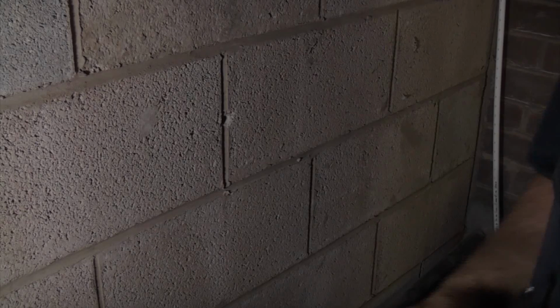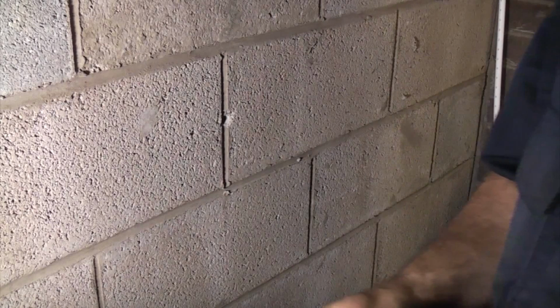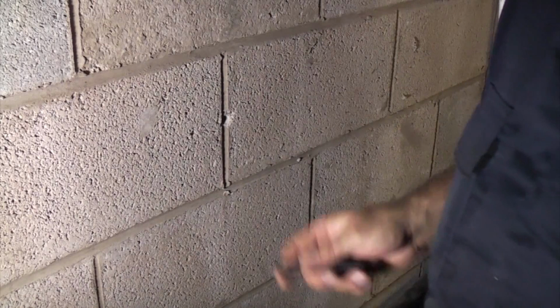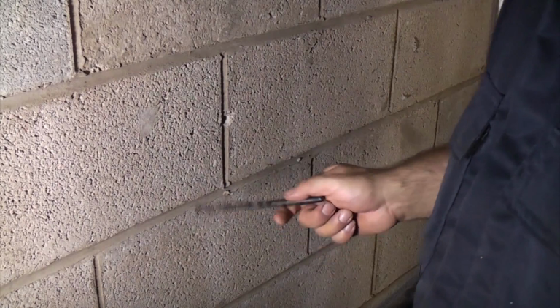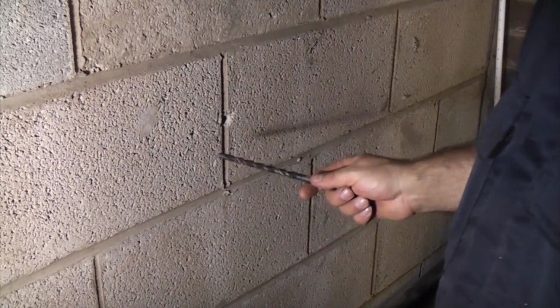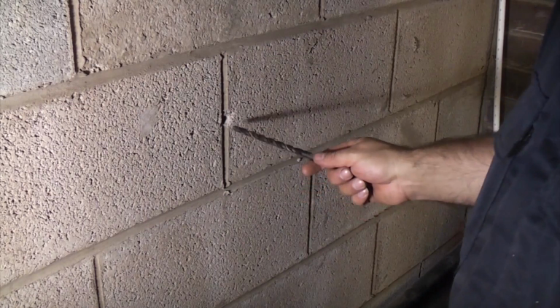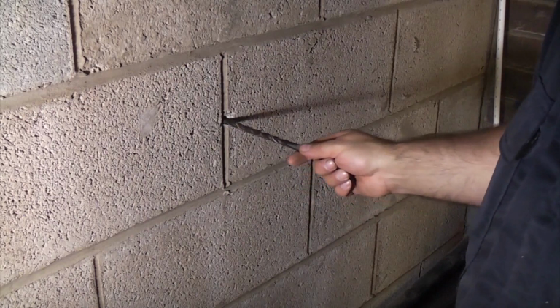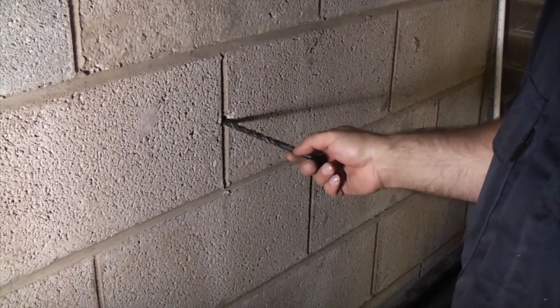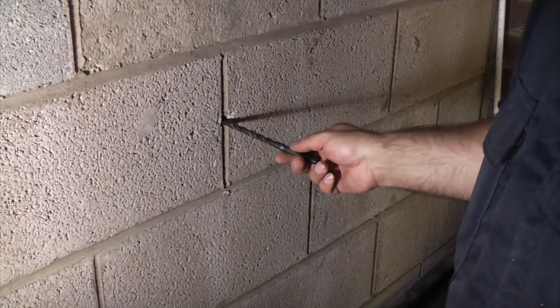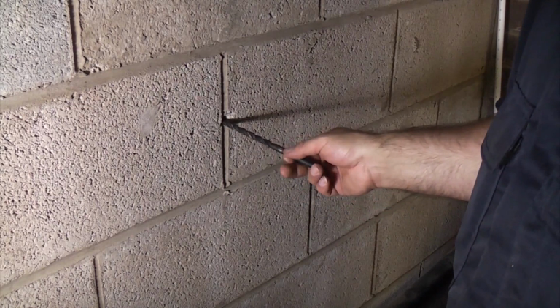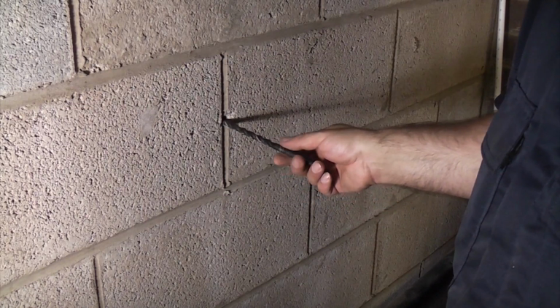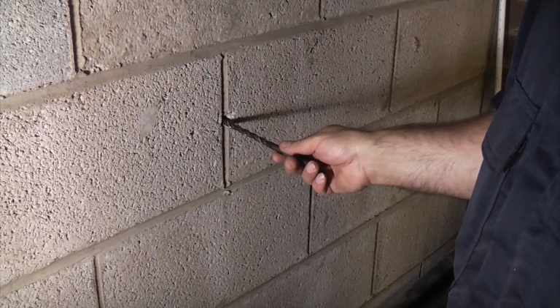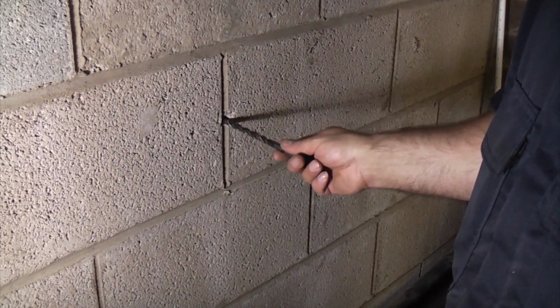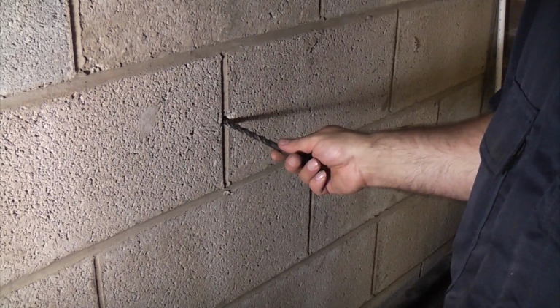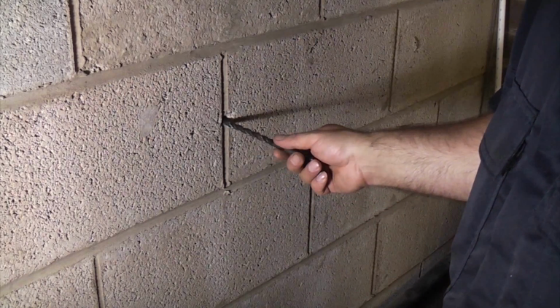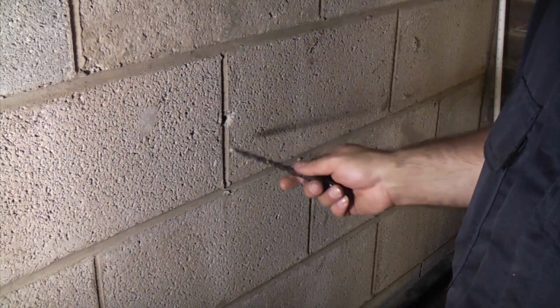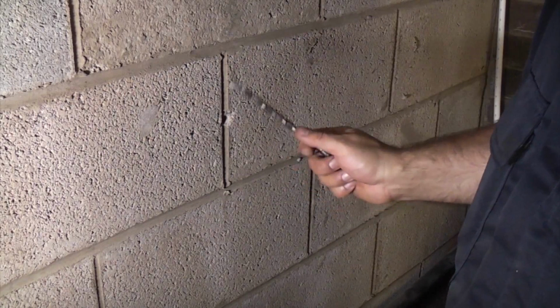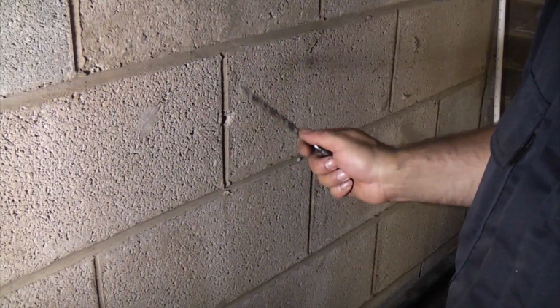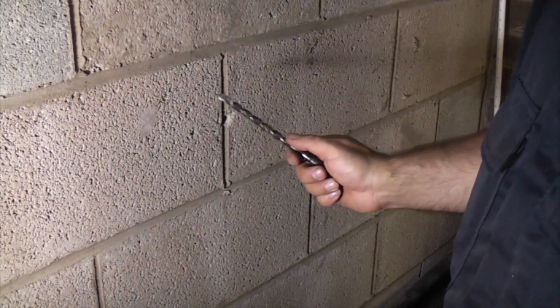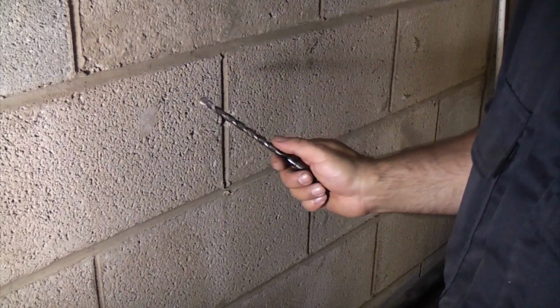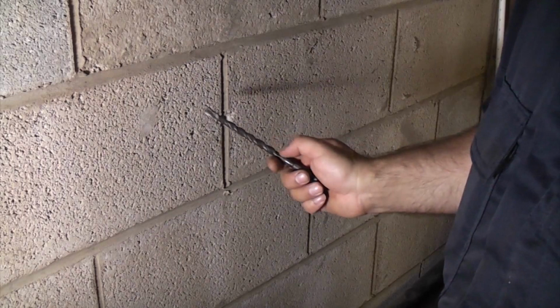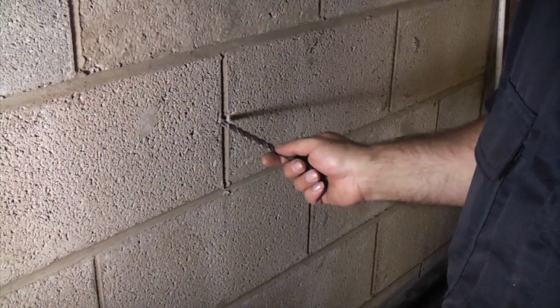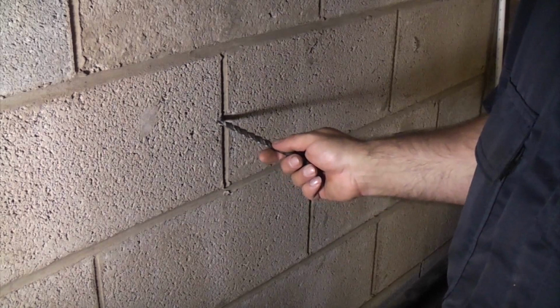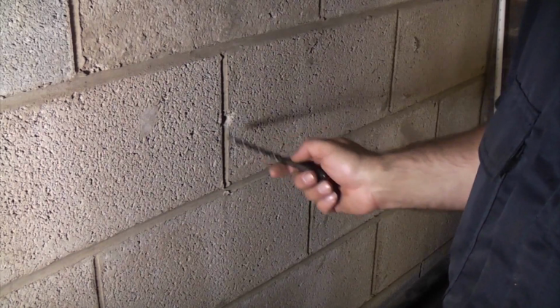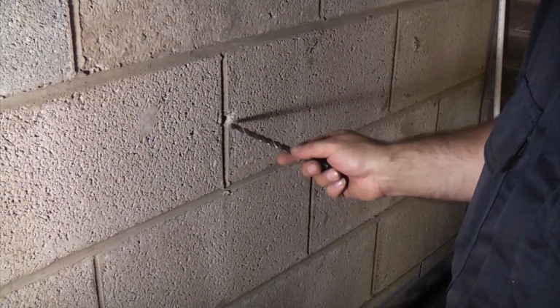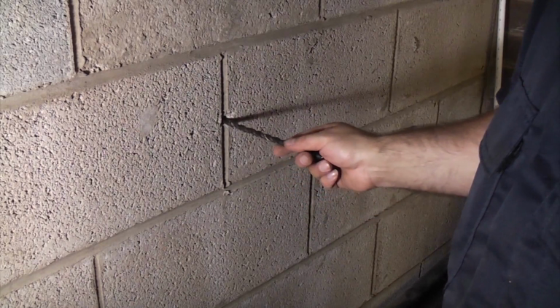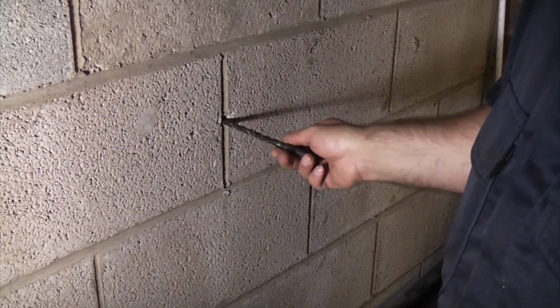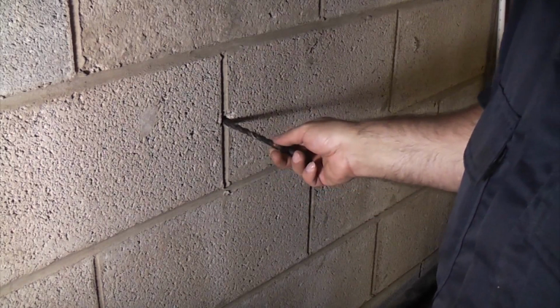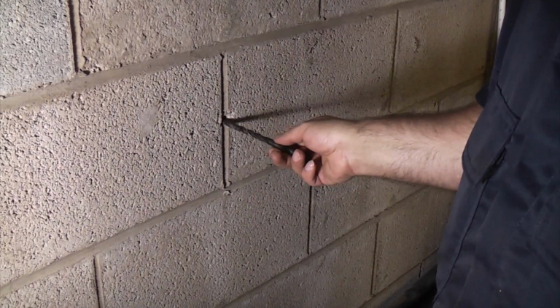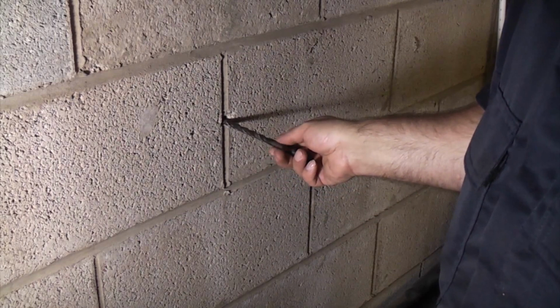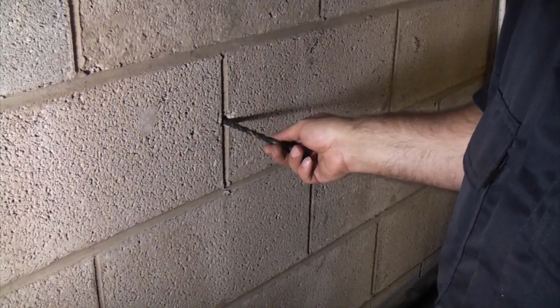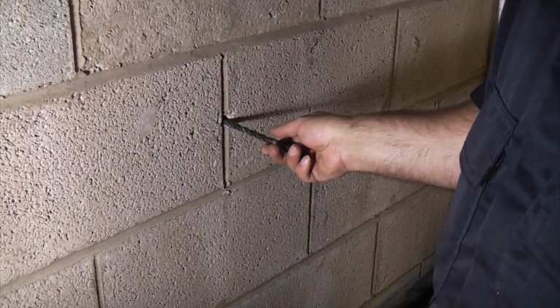I said earlier that this wall was a single skin wall when in fact it wasn't — it is a double skin wall, so I did have to use a longer drill bit in order to get through. This is the exit hole here in the garage.